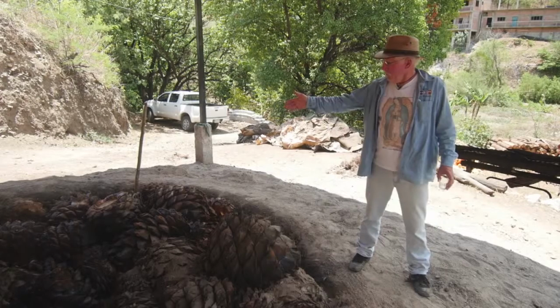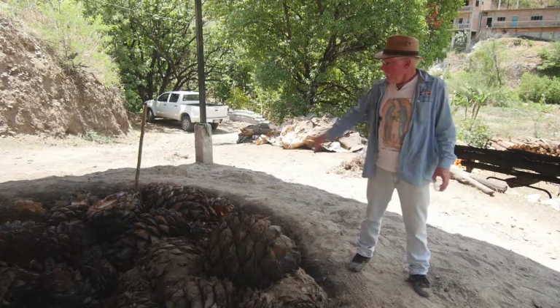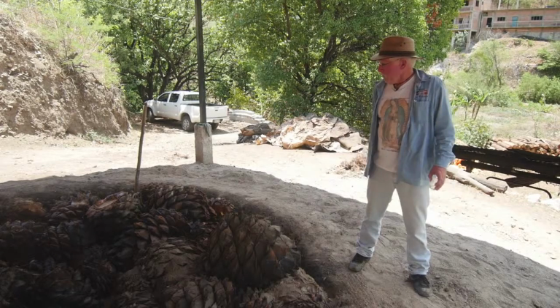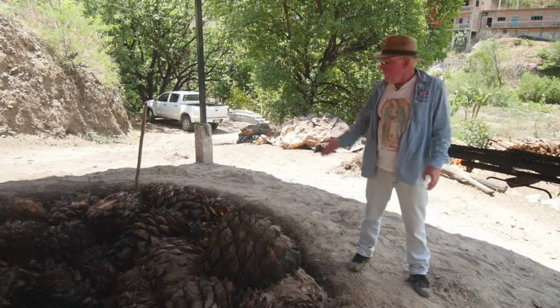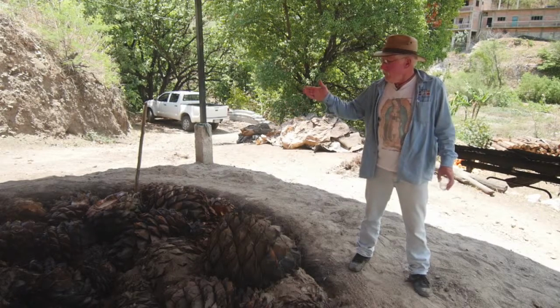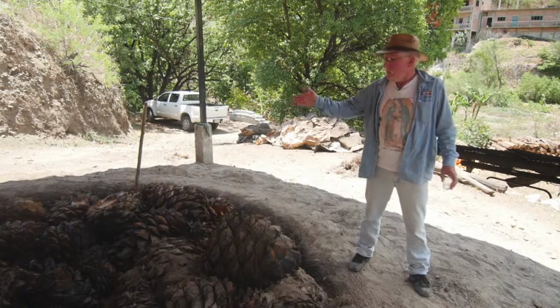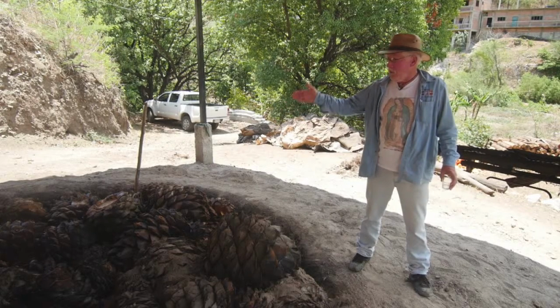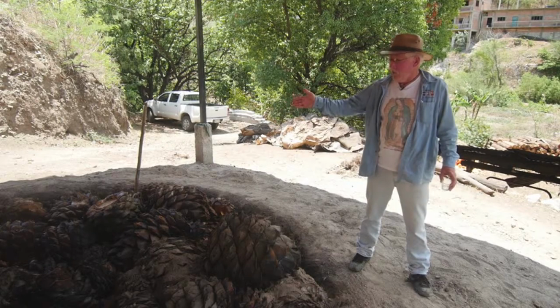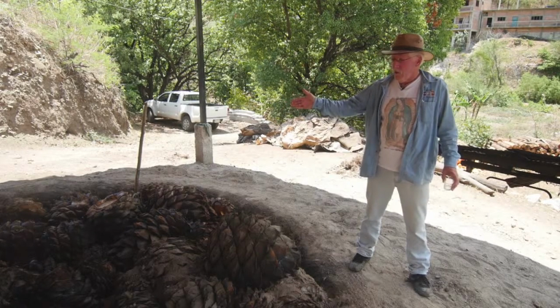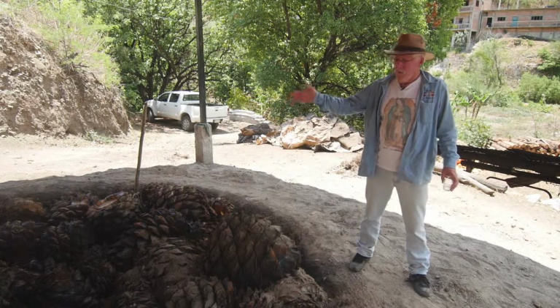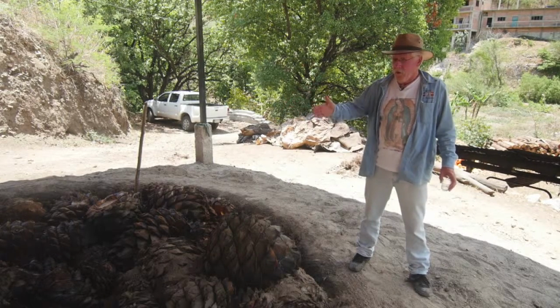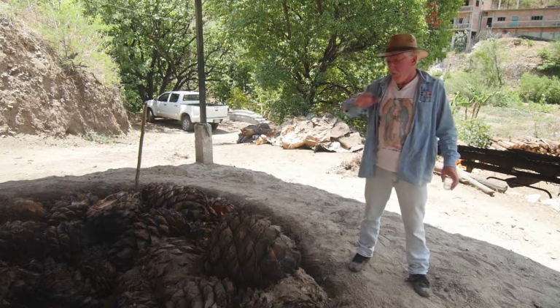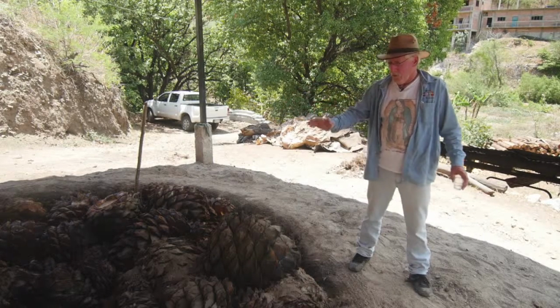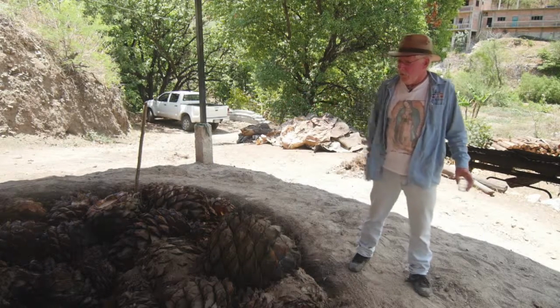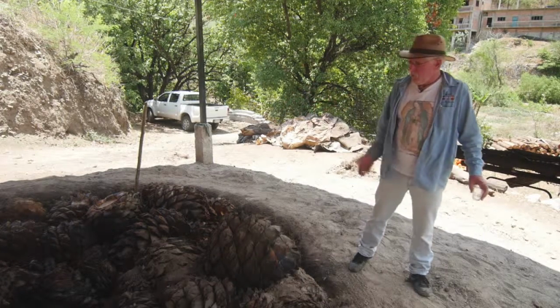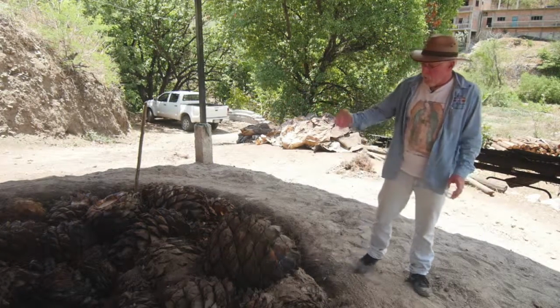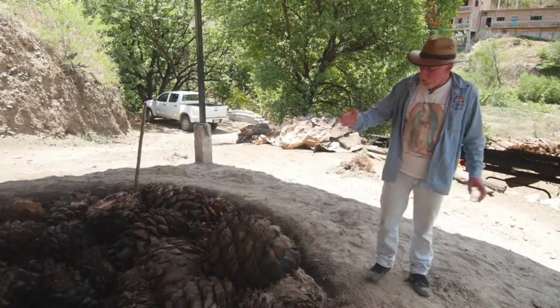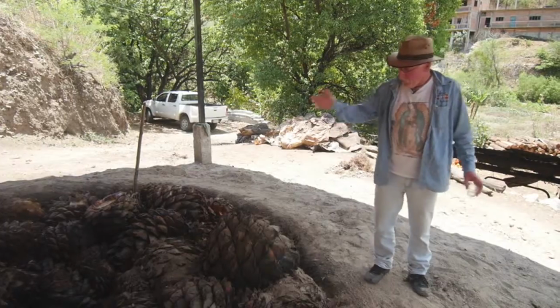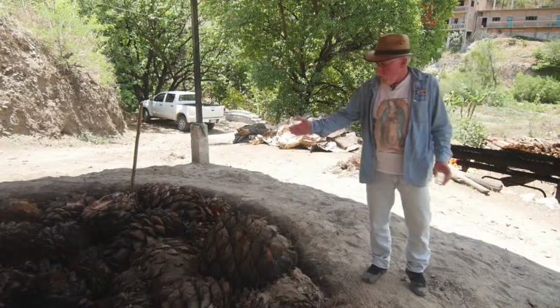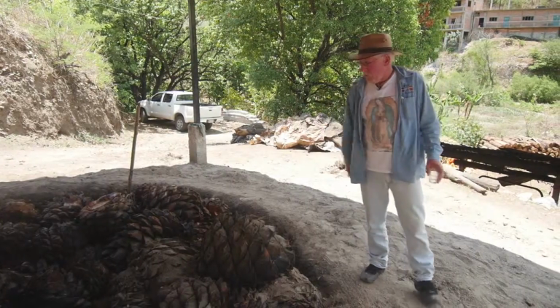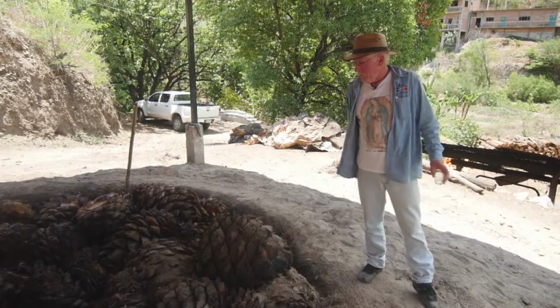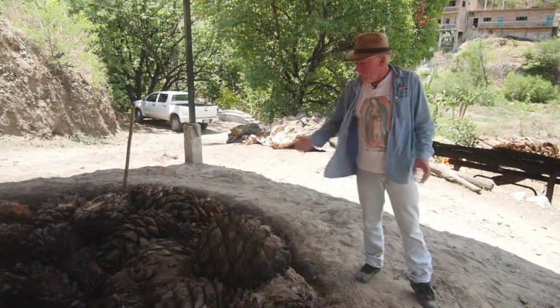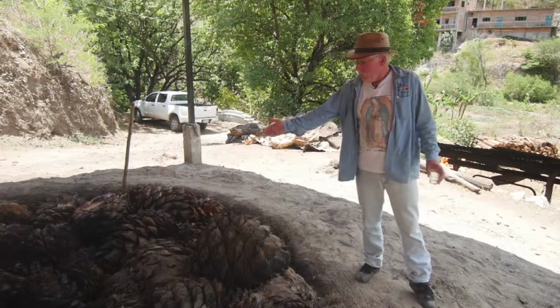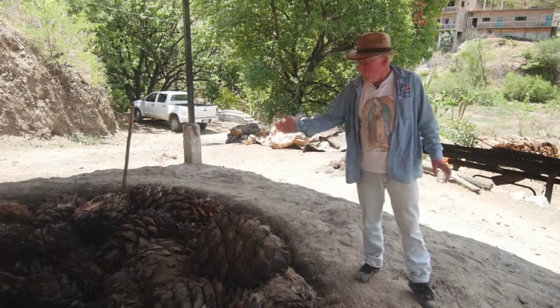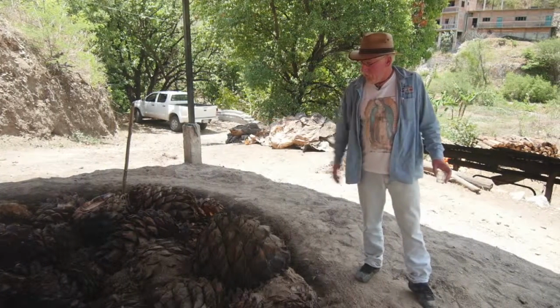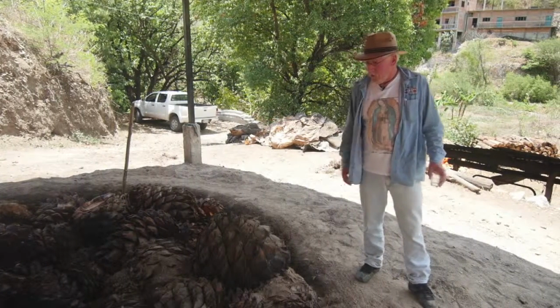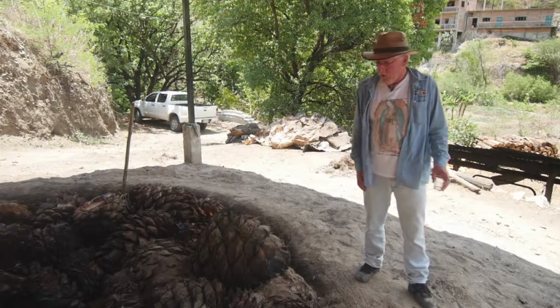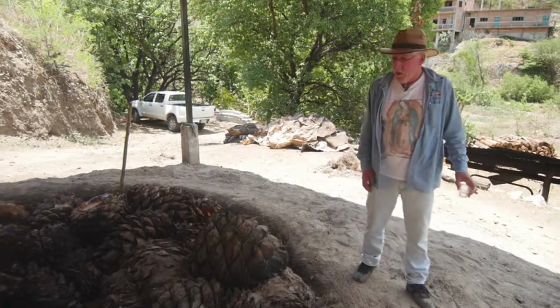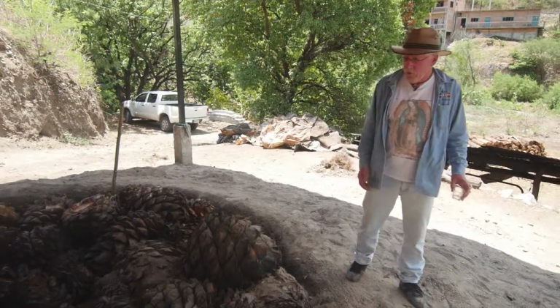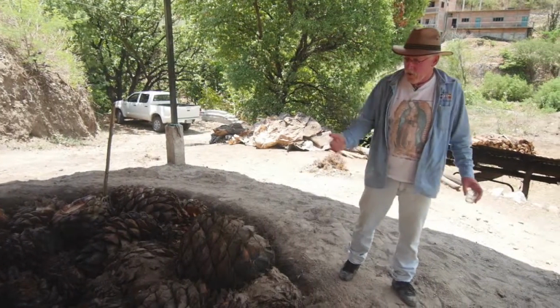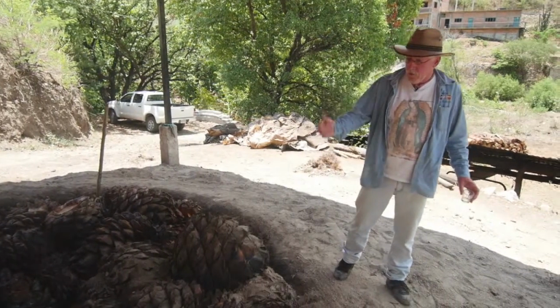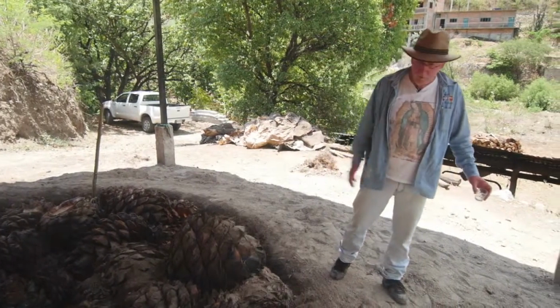This is where they roast the agaves. The agaves have already been harvested and trimmed, and they bring them here. This is a wood fire pit, and they're roasted to turn the carbohydrates in the agave into sugar.